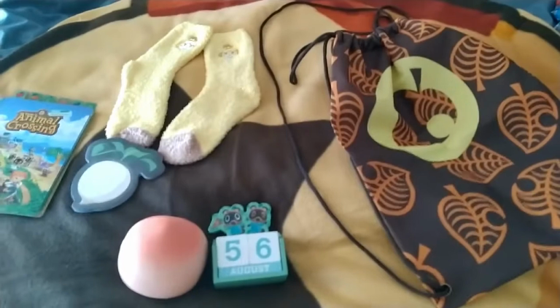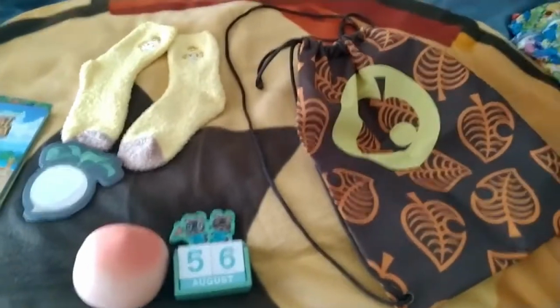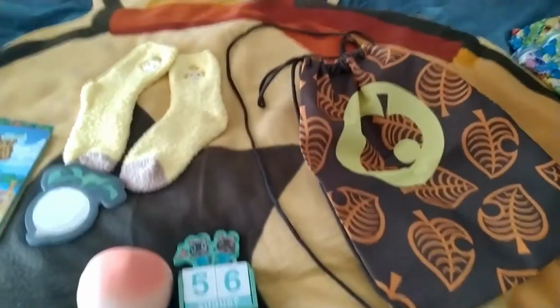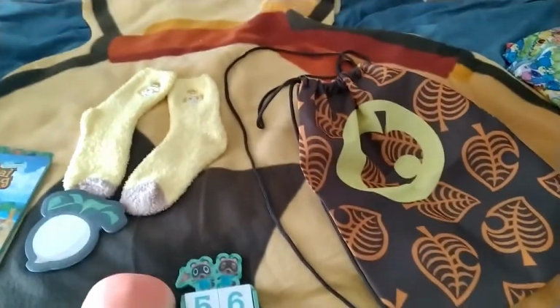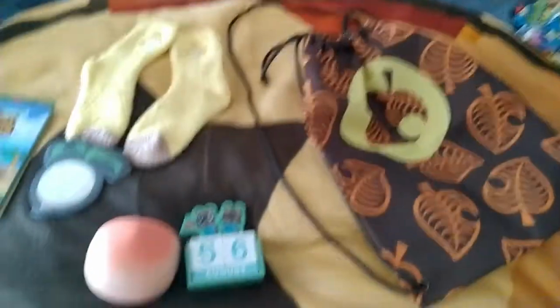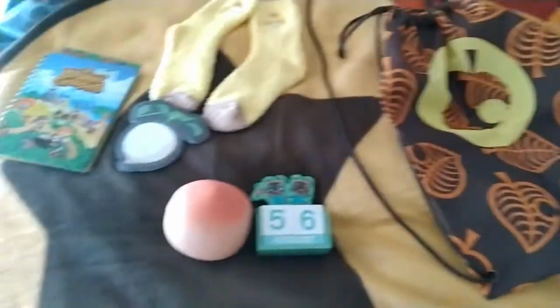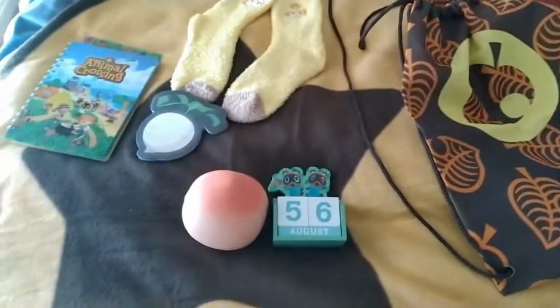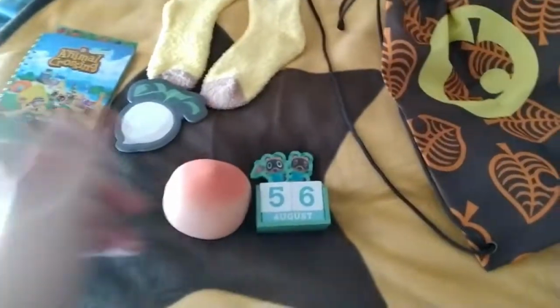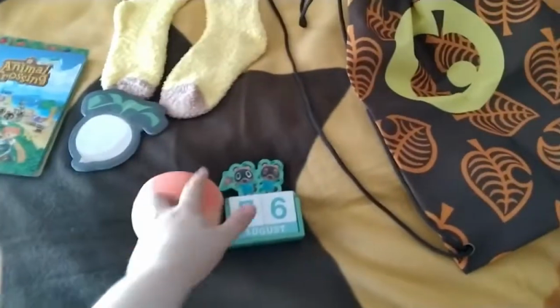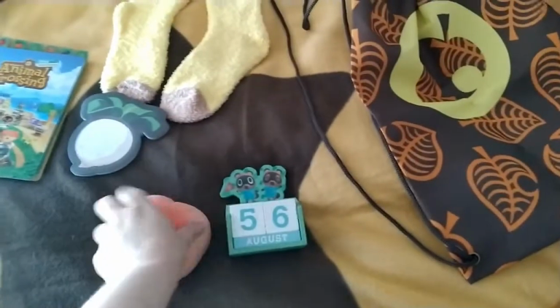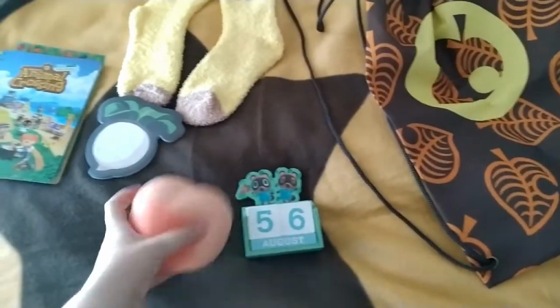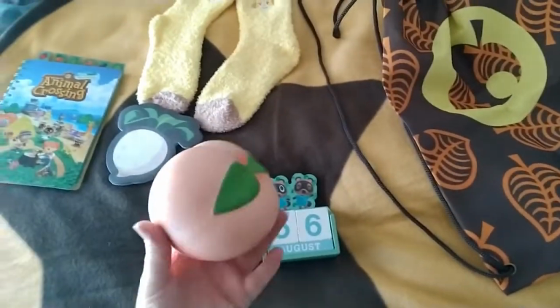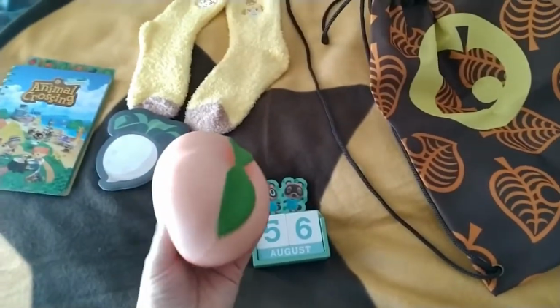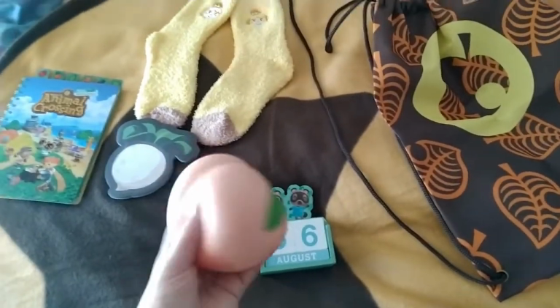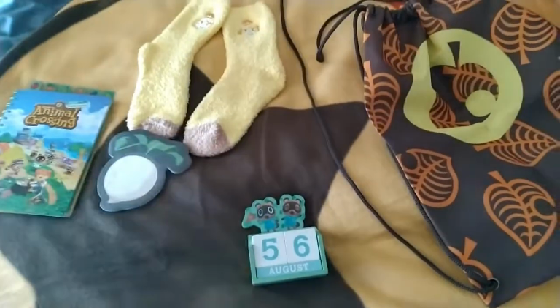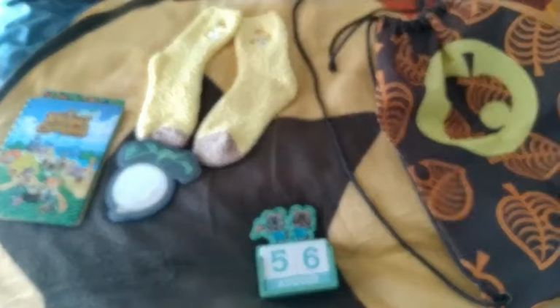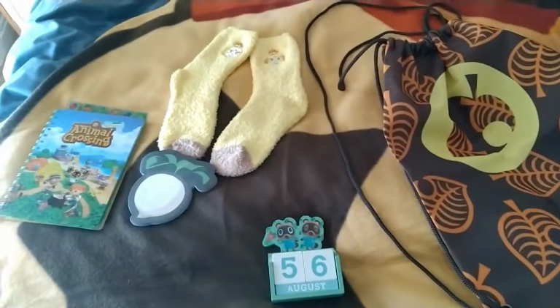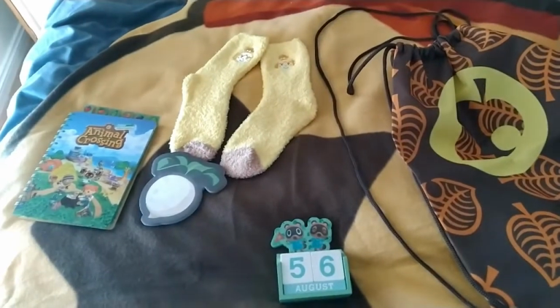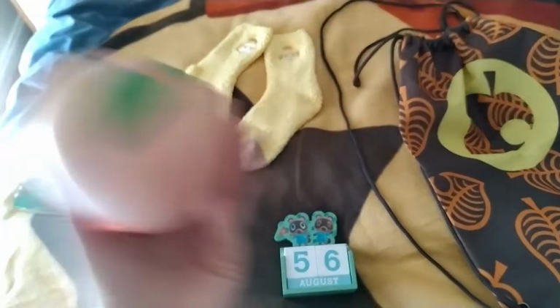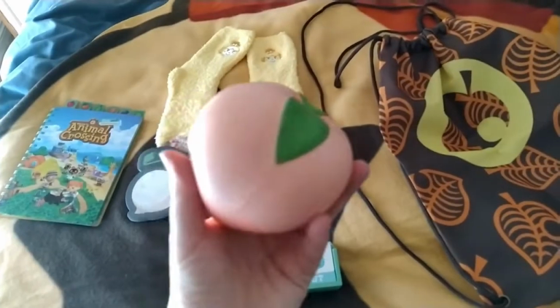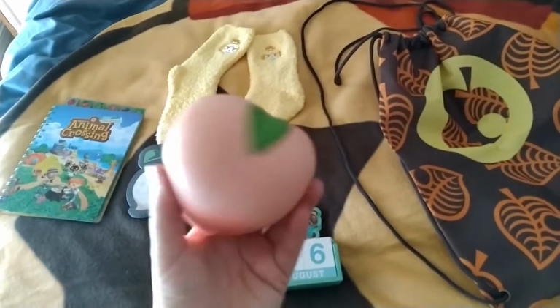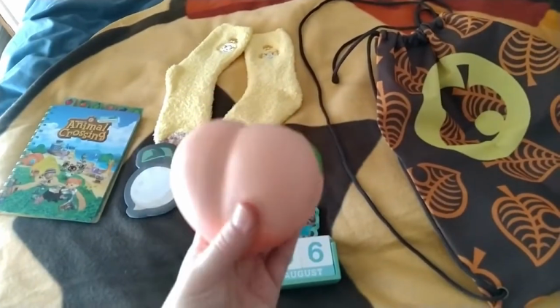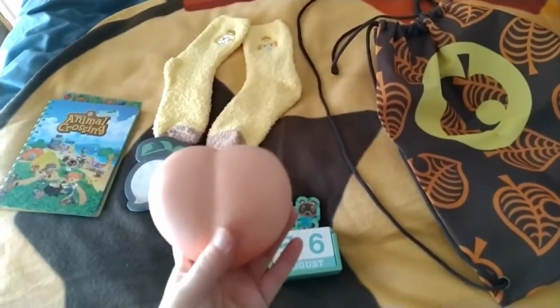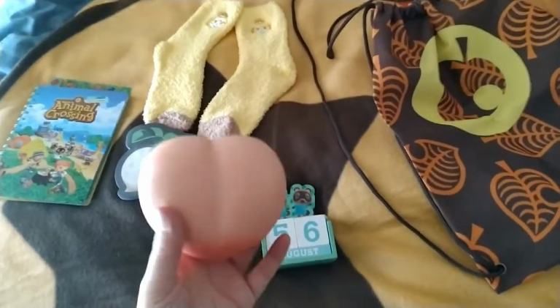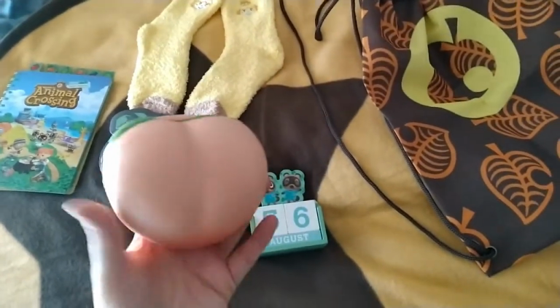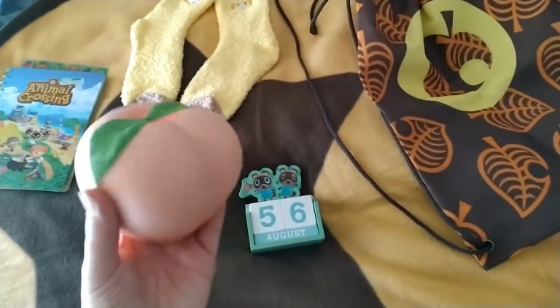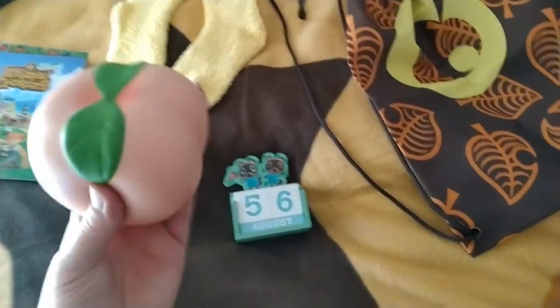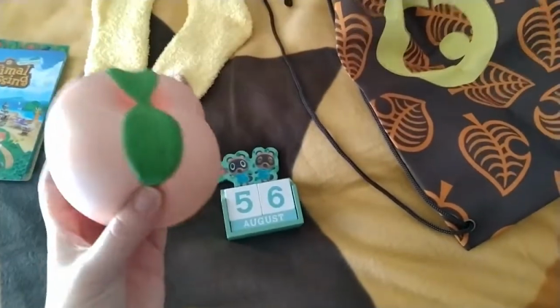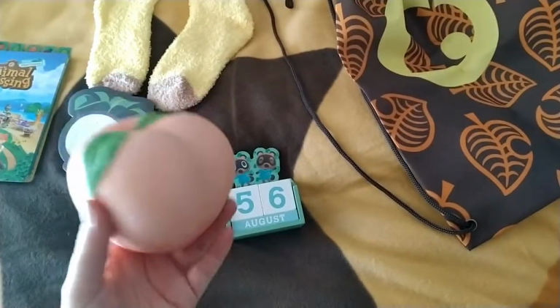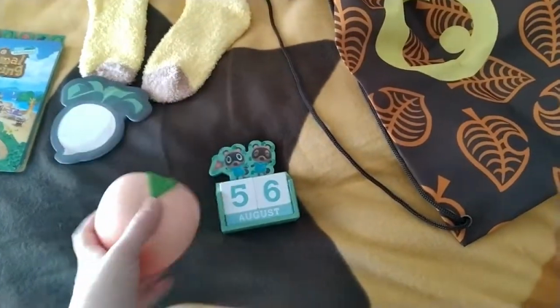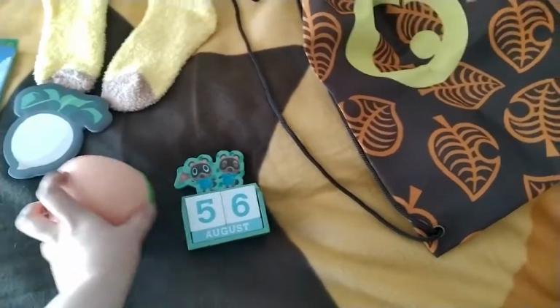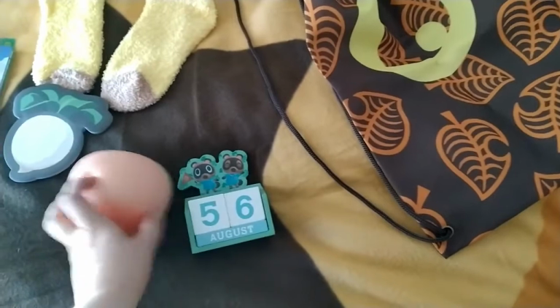So this is everything together. The peach squishy is actually scented like a really nice peach scent that reminds me of peach cola, and I wish I could have some.